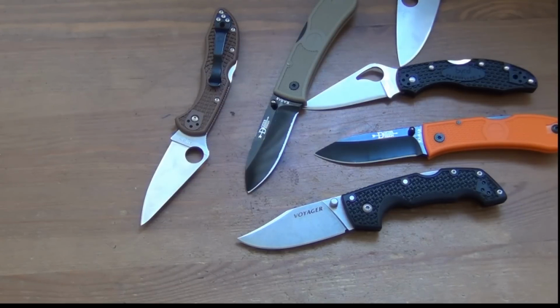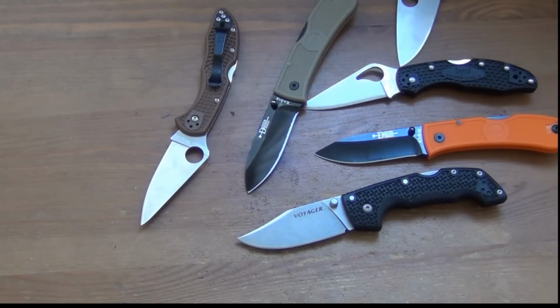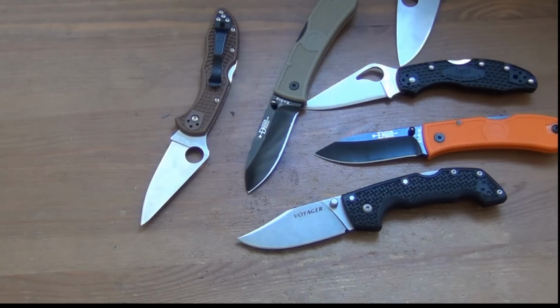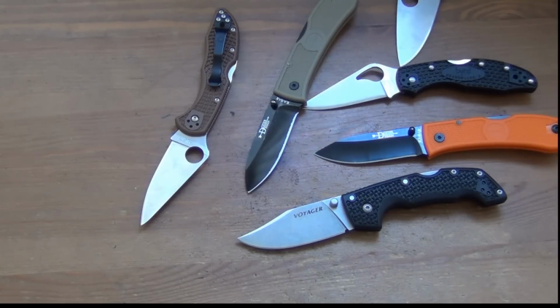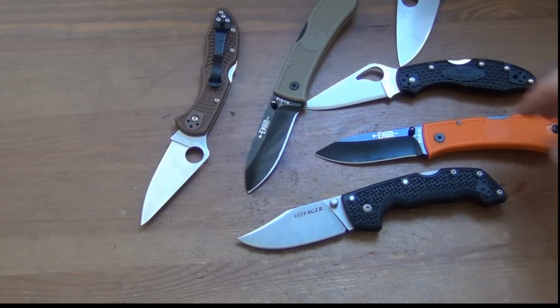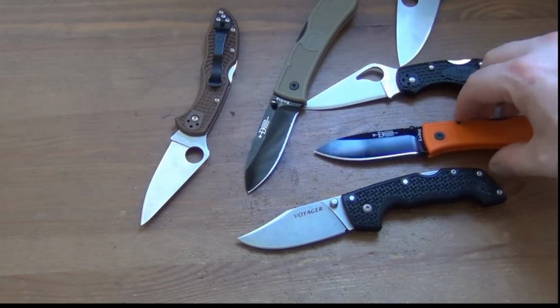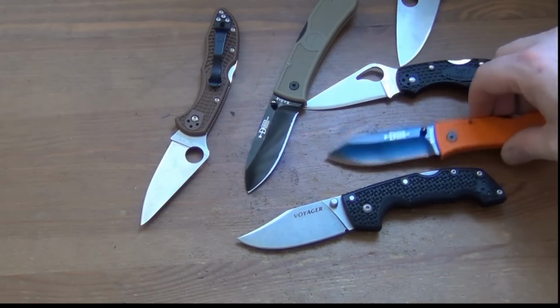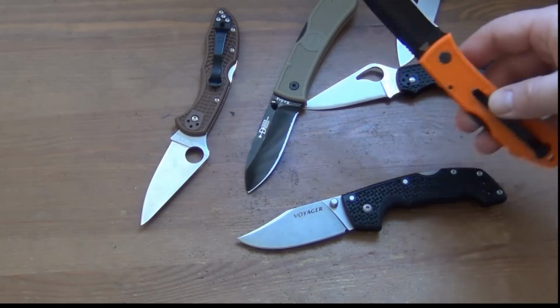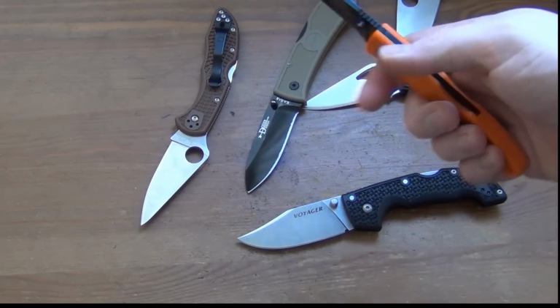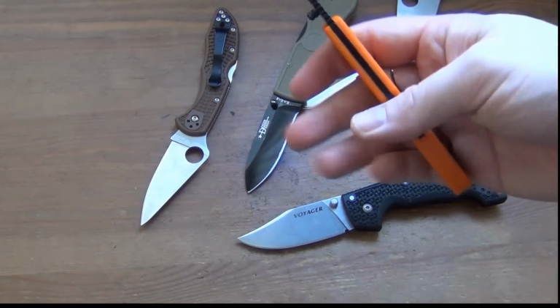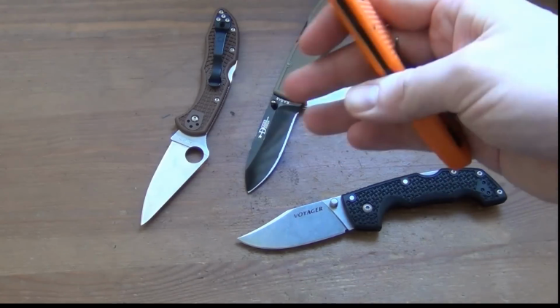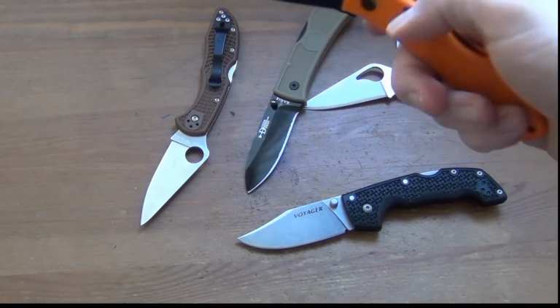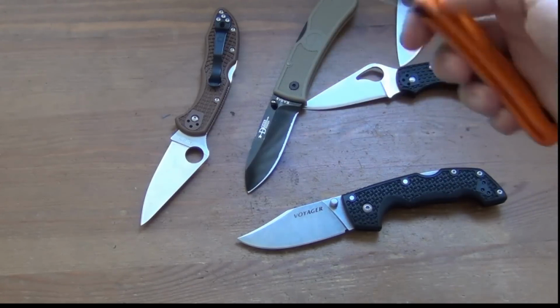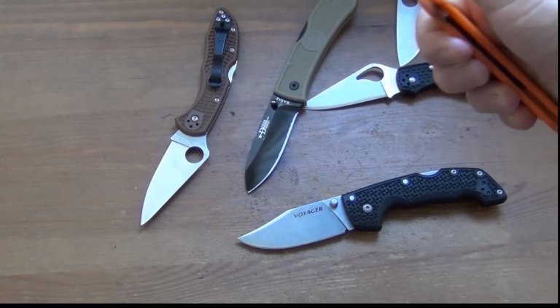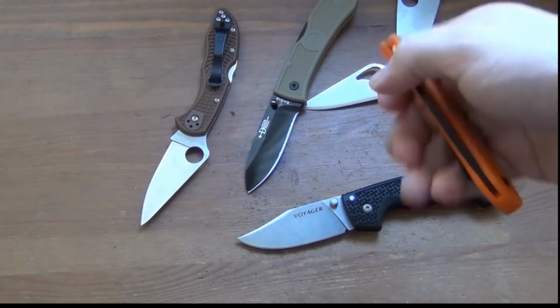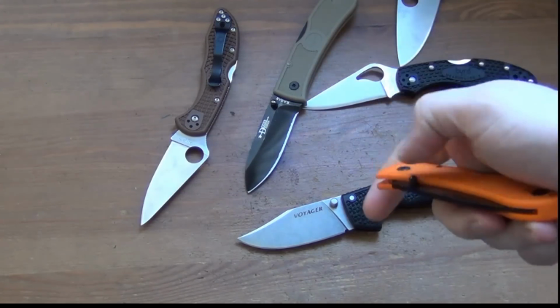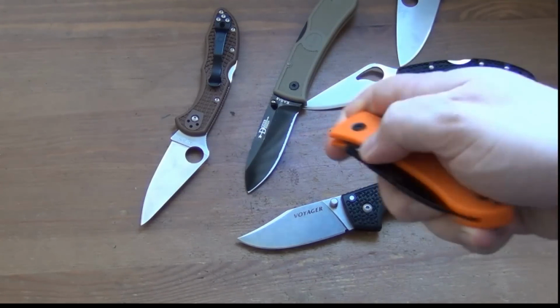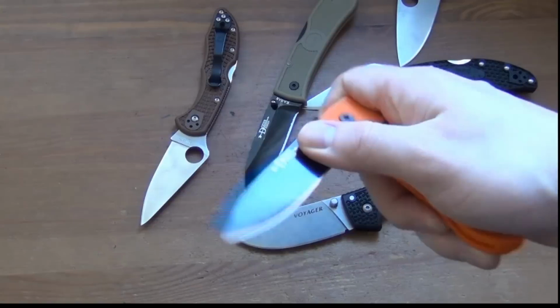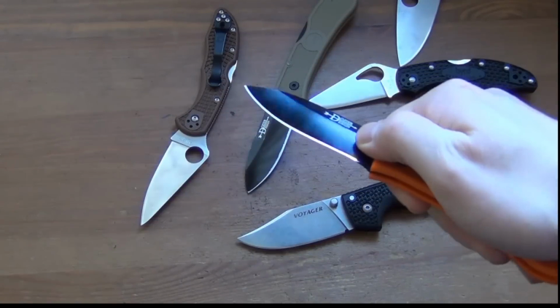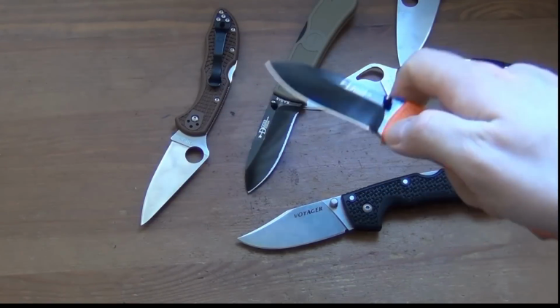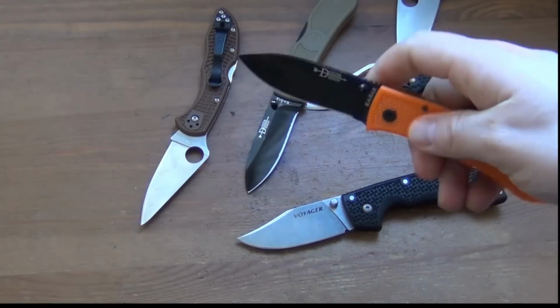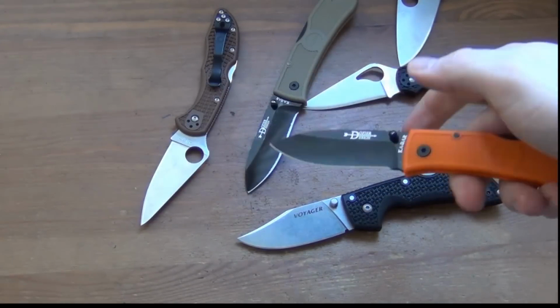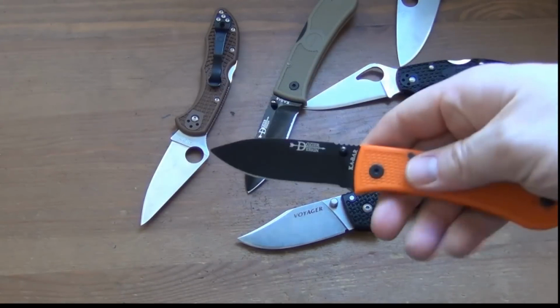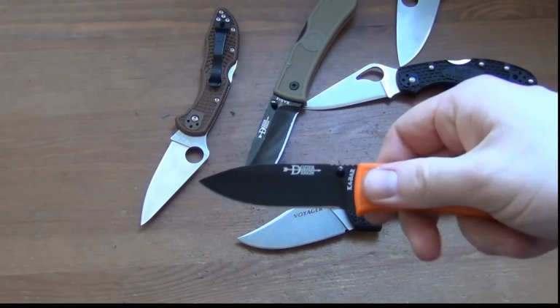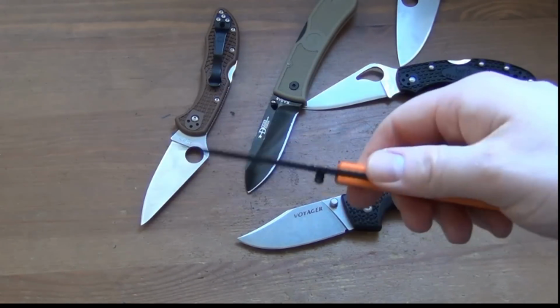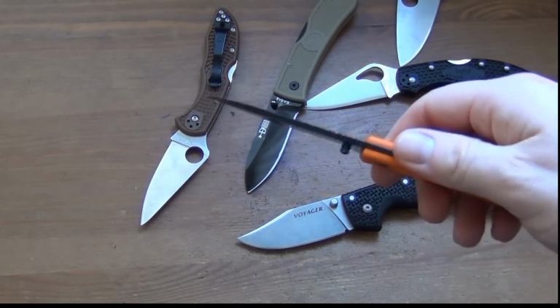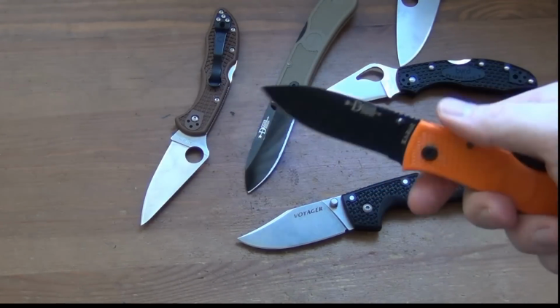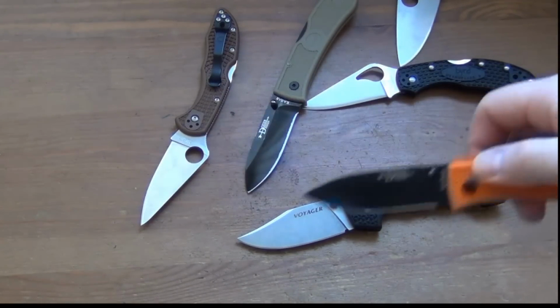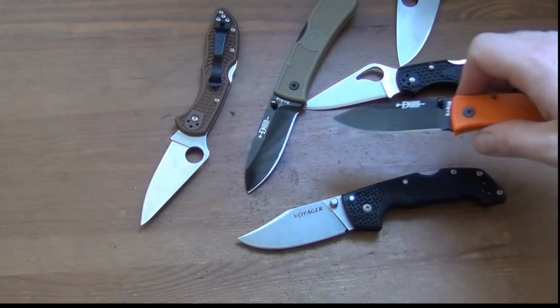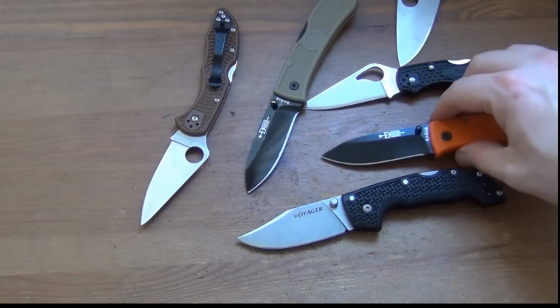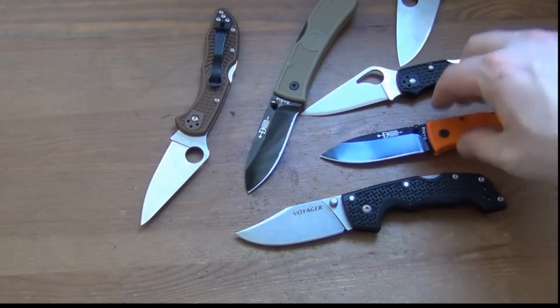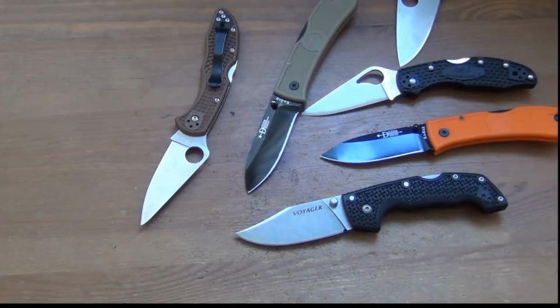Anyways, thank you very much for watching. If you're on the fence about the Ka-Bar Dozier, go ahead and do it. It's not gonna break the bank, and I think most people really enjoy this little knife. All the best.